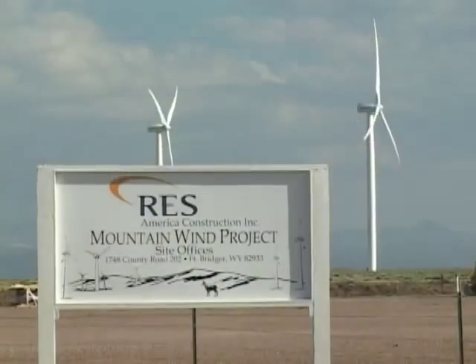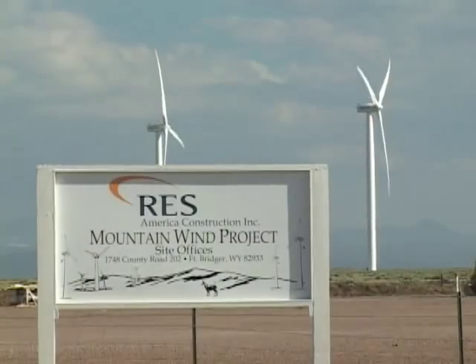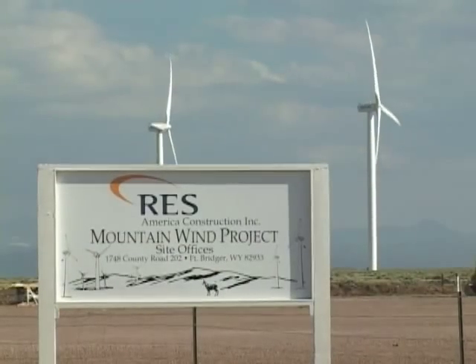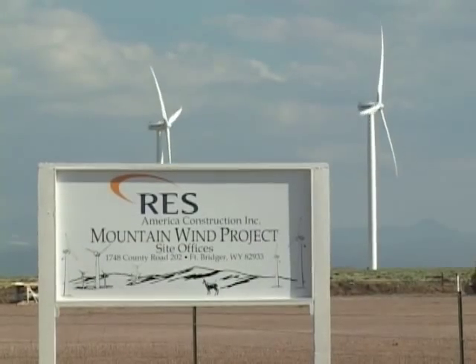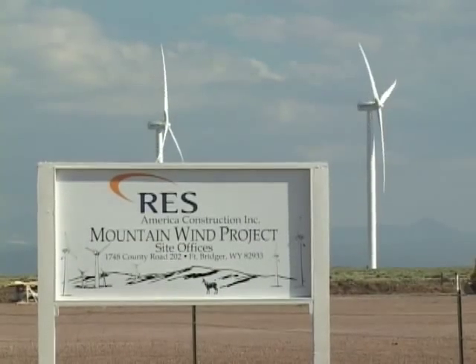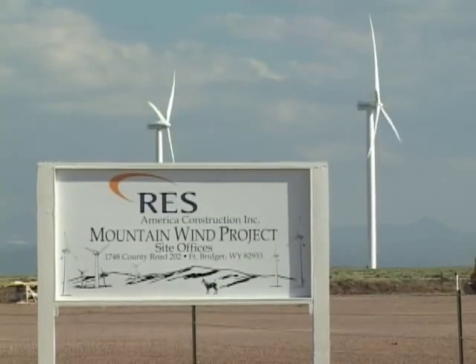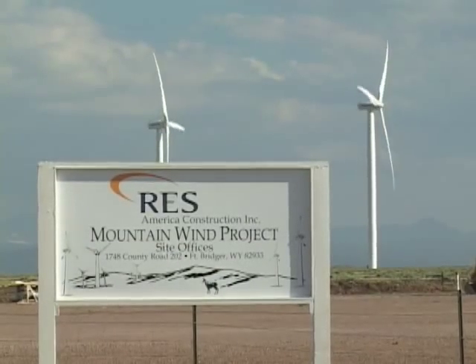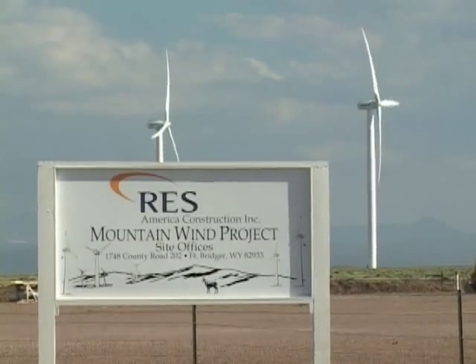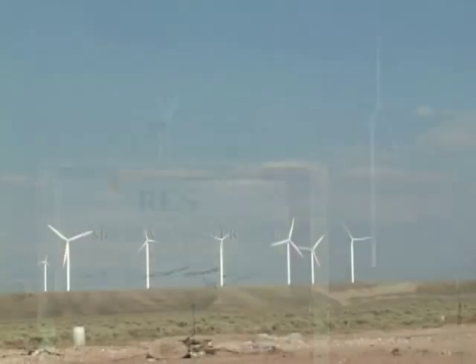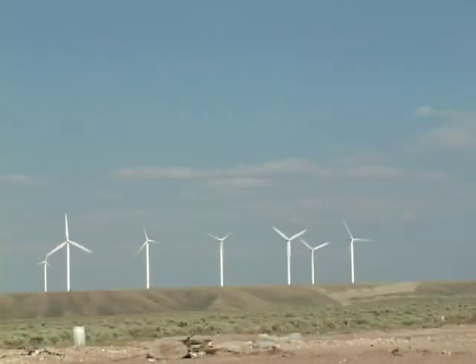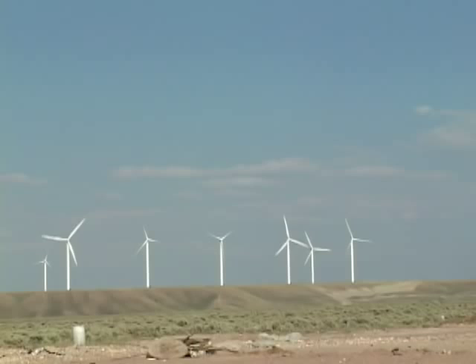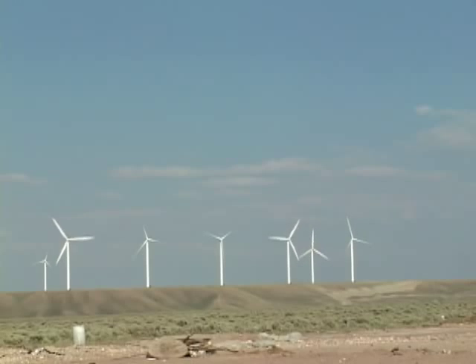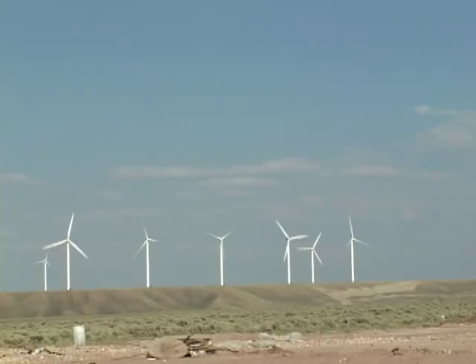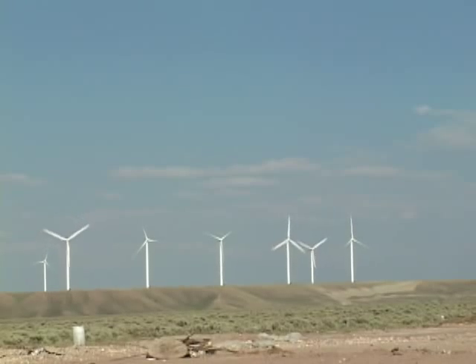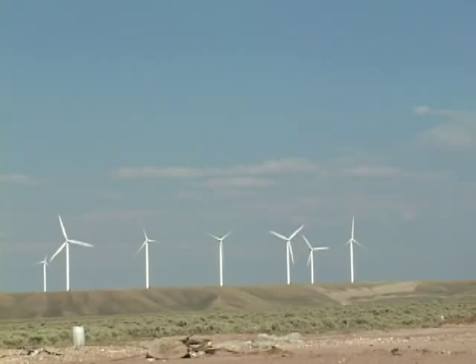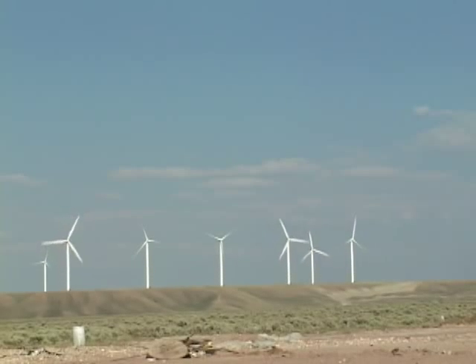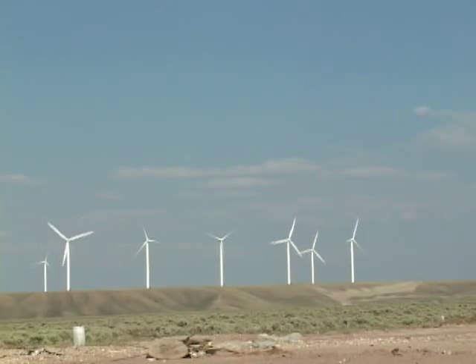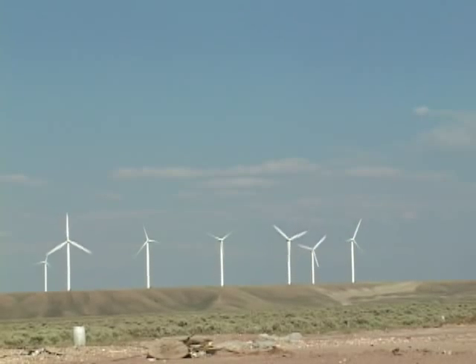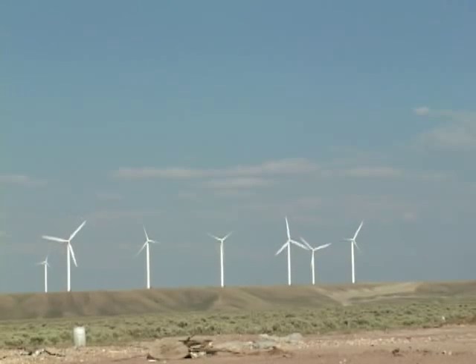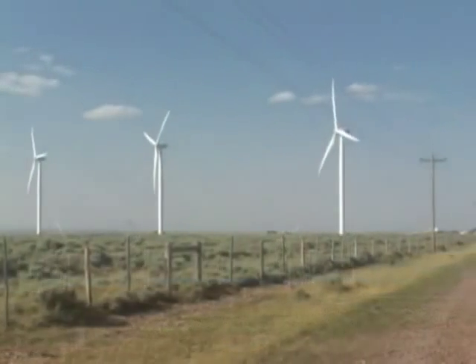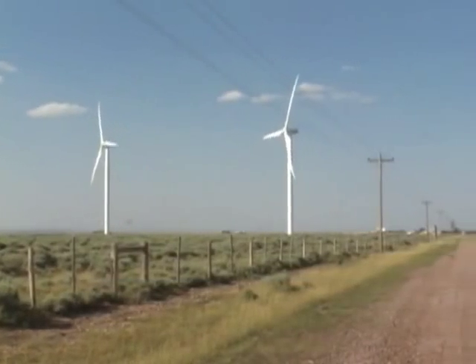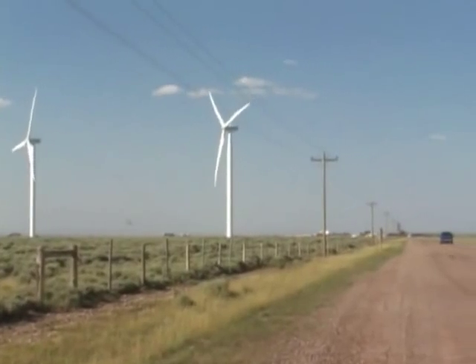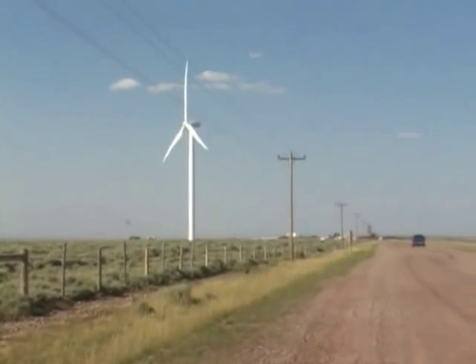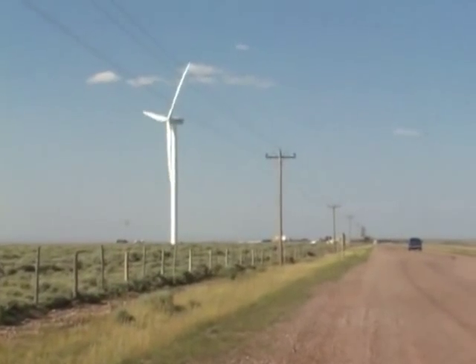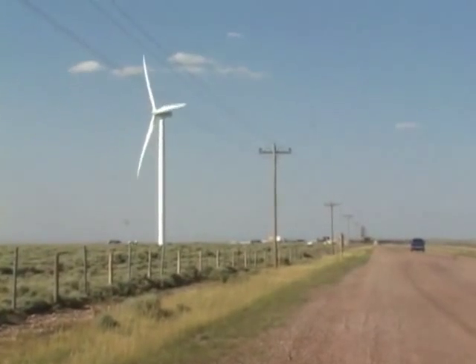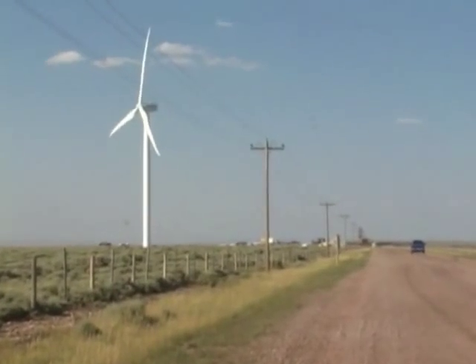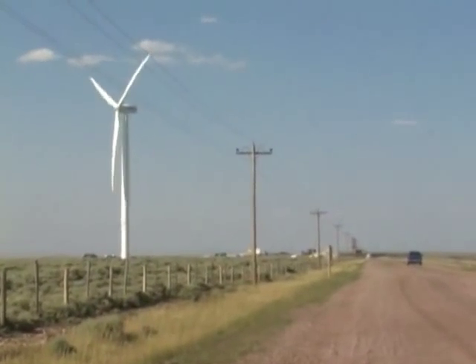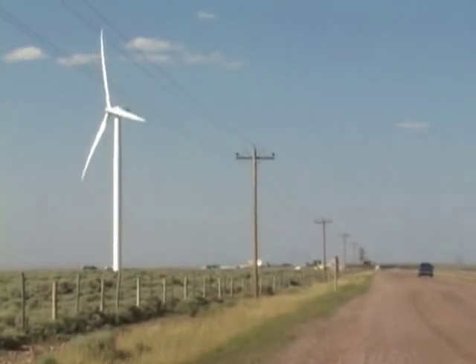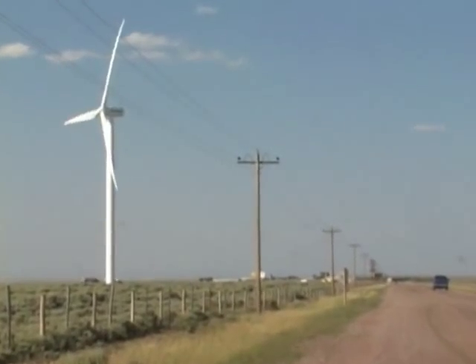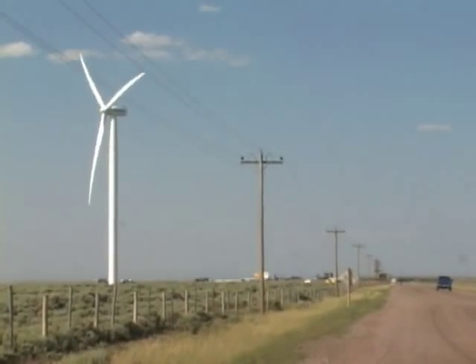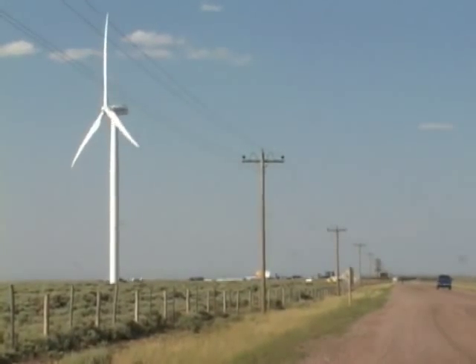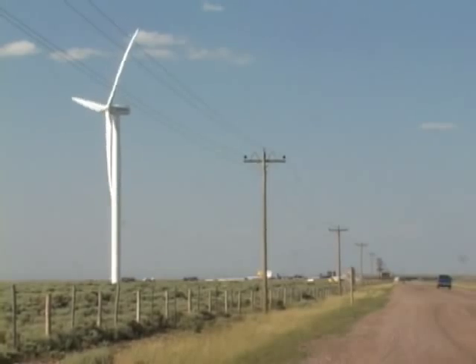Utility companies will build a large number of wind turbines near each other to form a wind farm, and they will work together to deliver energy to the electric grid. Homeowners, farmers, and ranchers in windy areas can also use wind turbines as a way to cut their electric bills.